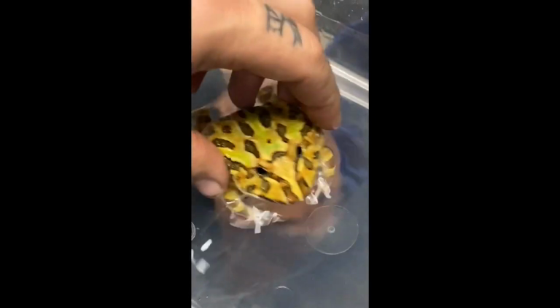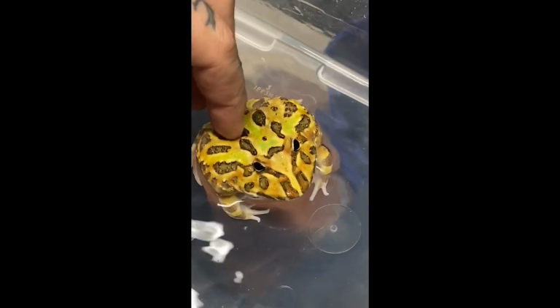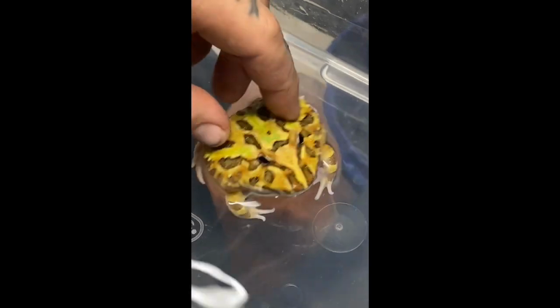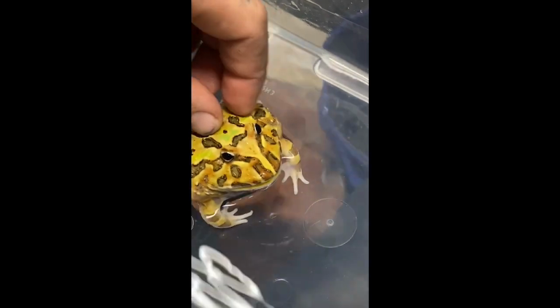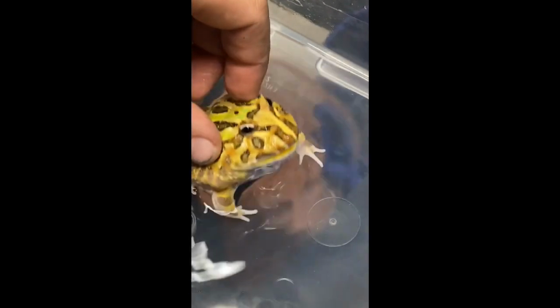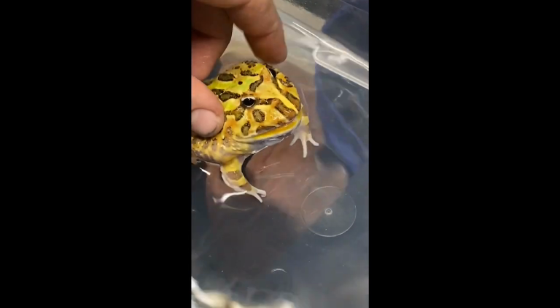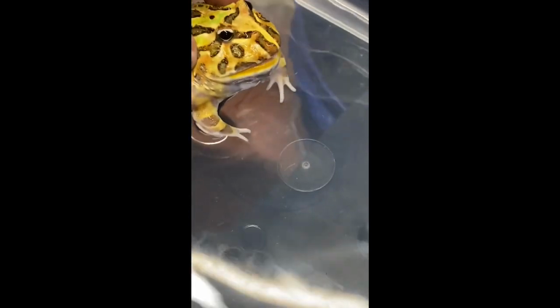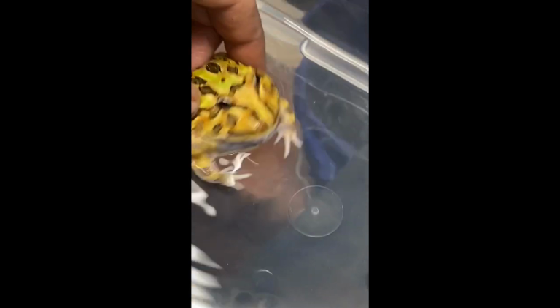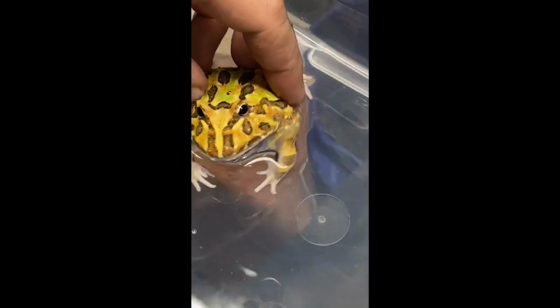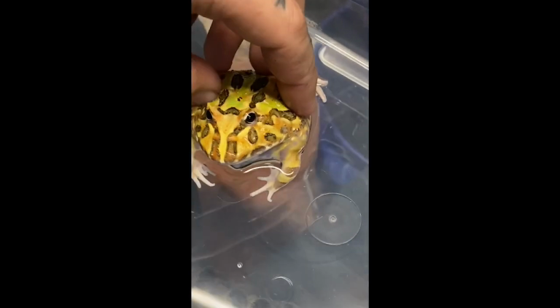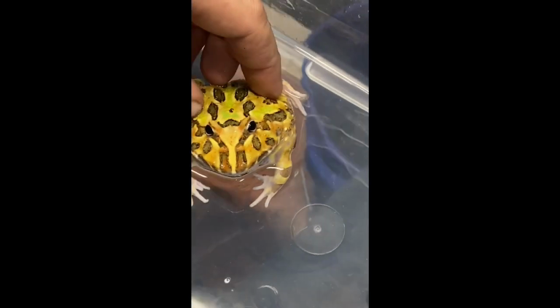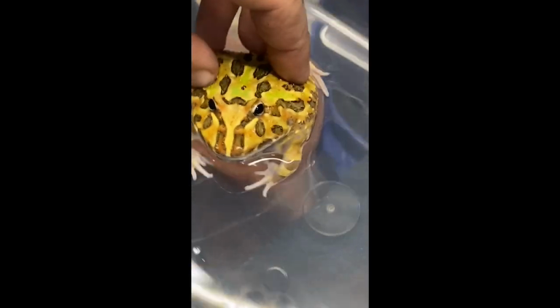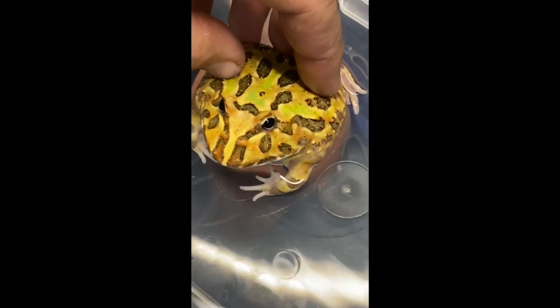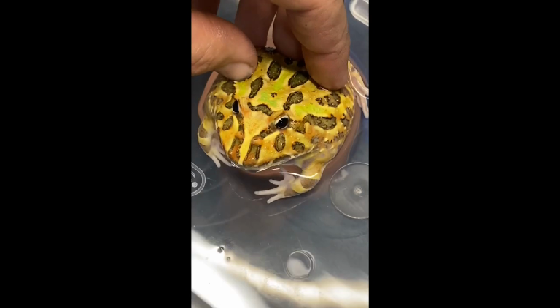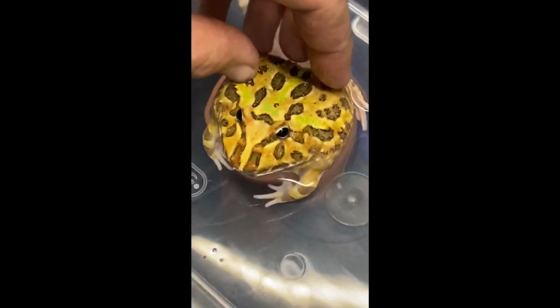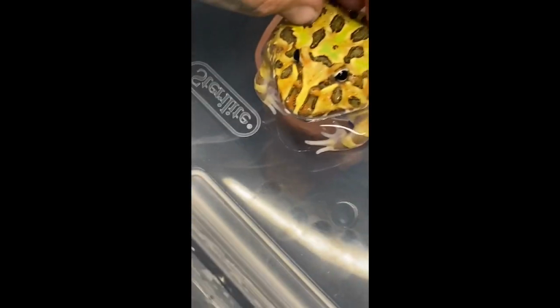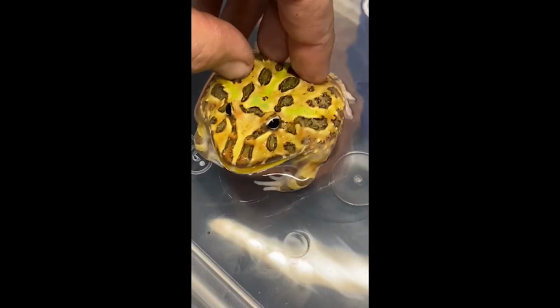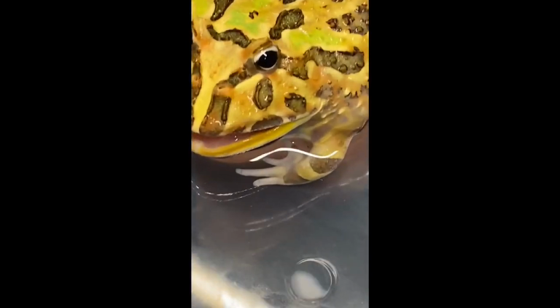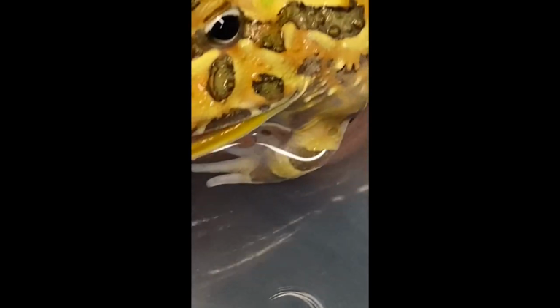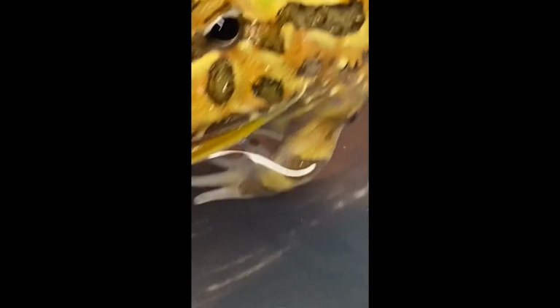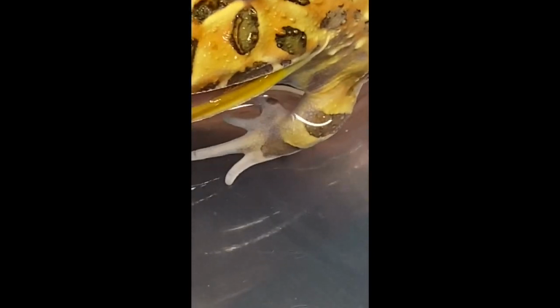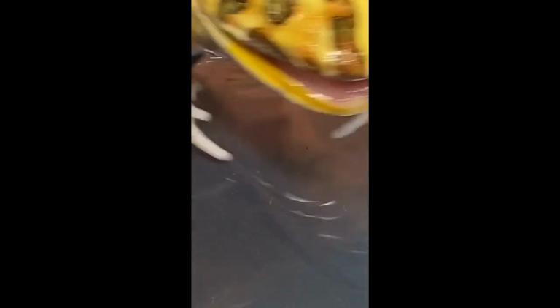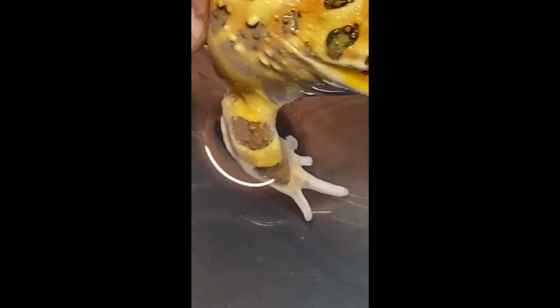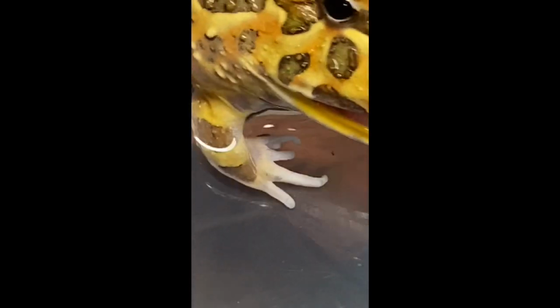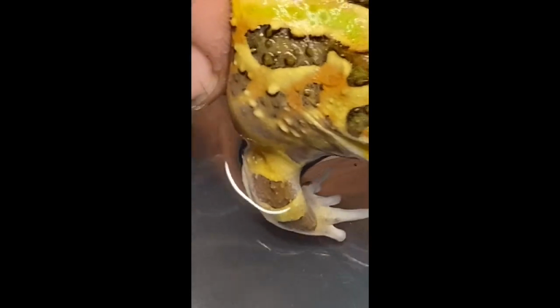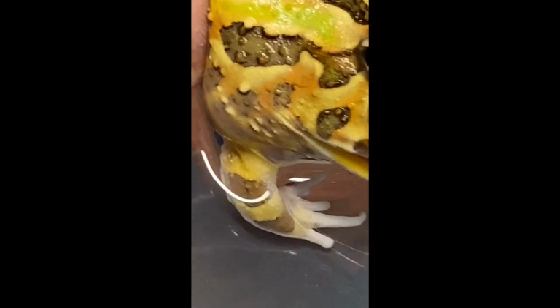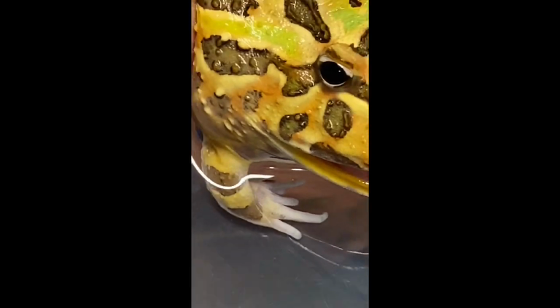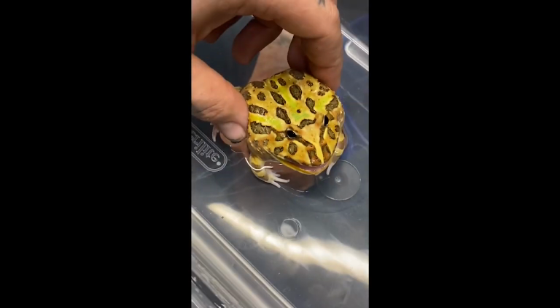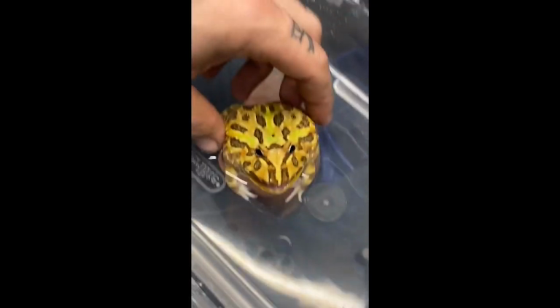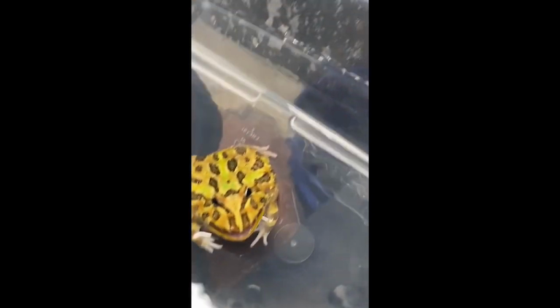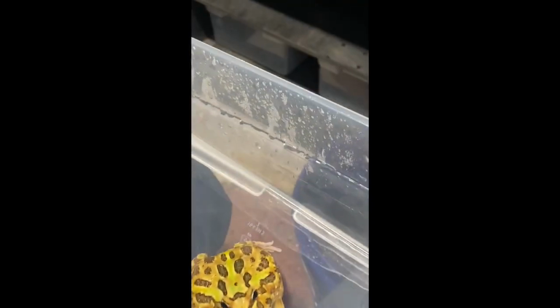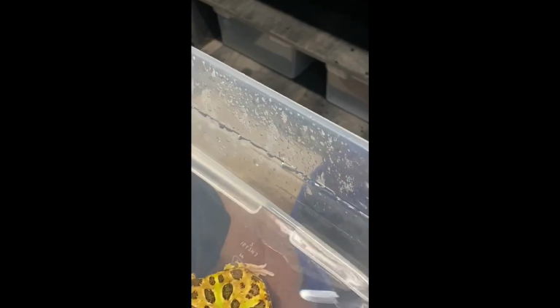This is a young male — like I said, we're just seeing those pads and they're very light. I can see it right there, and there's the other one. In a bigger male it's usually easier to tell.